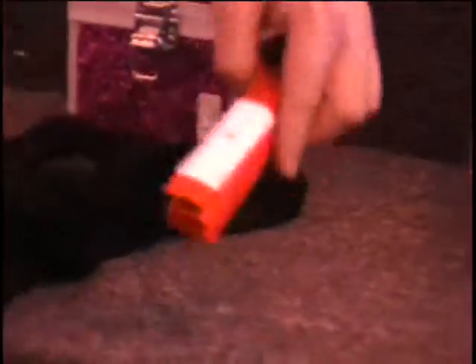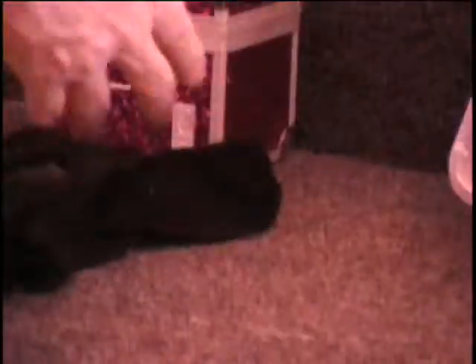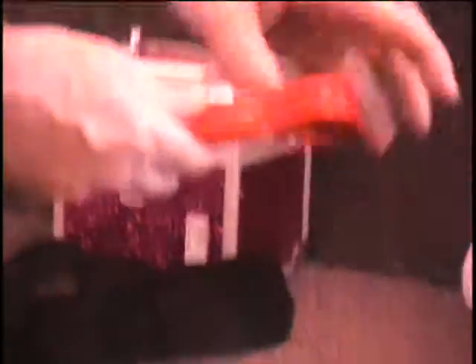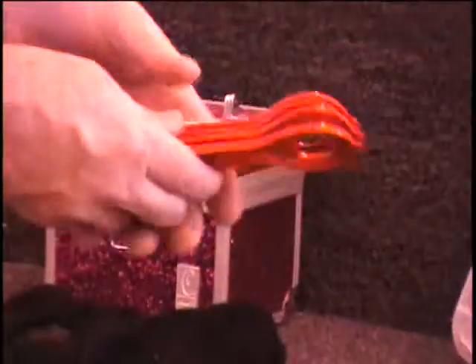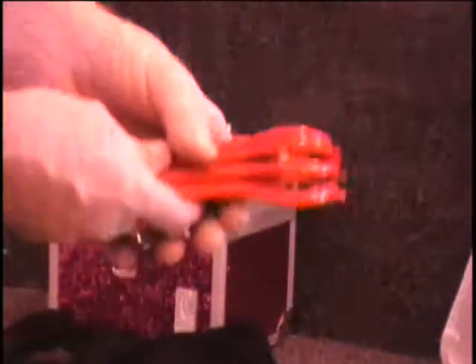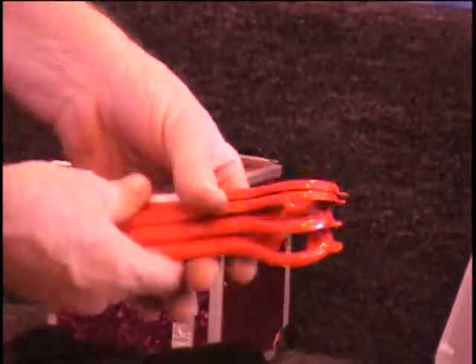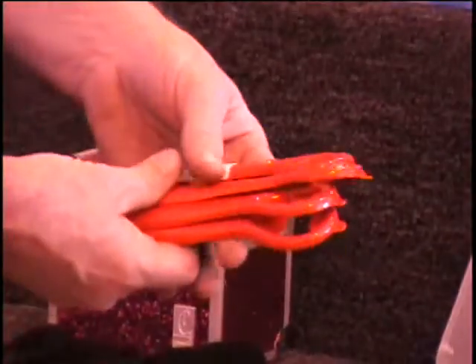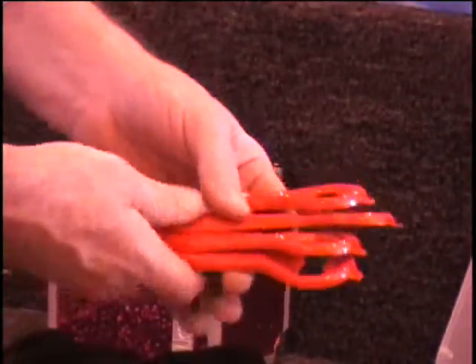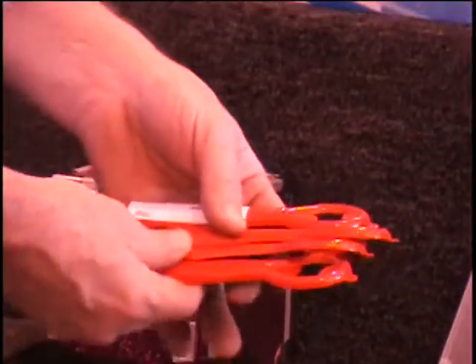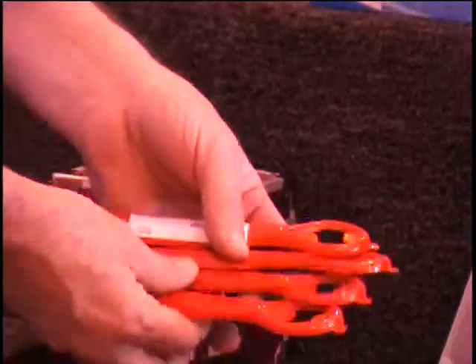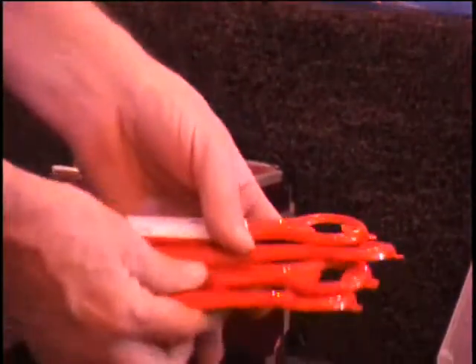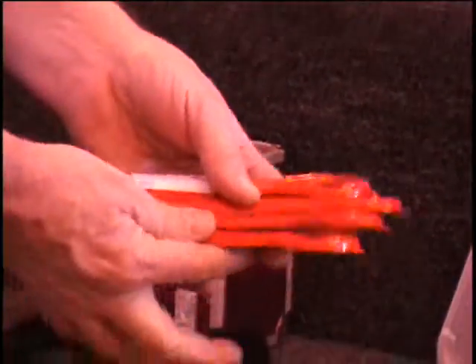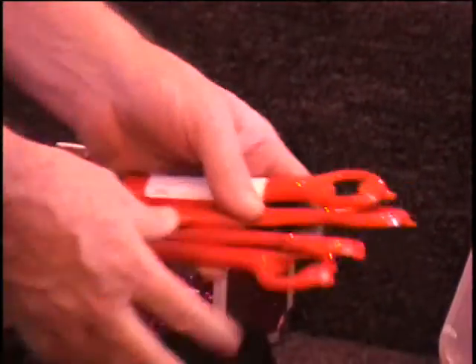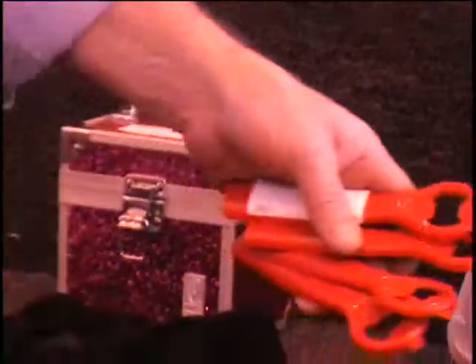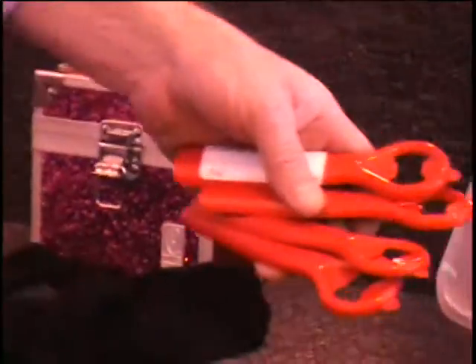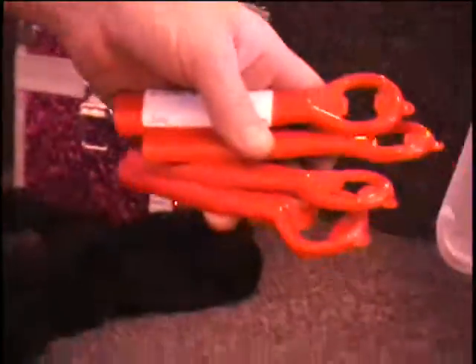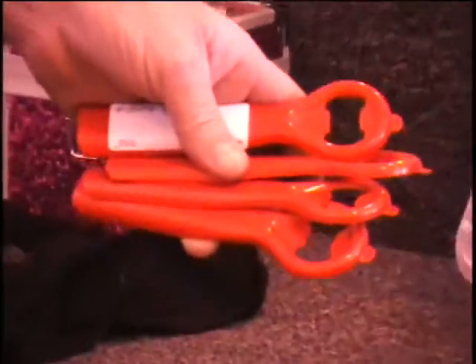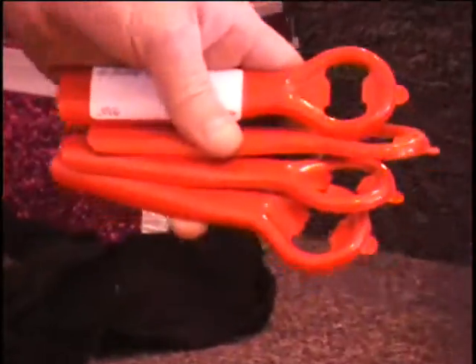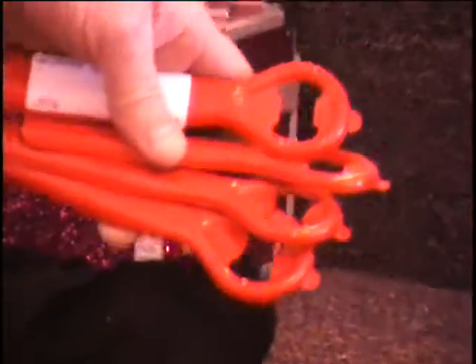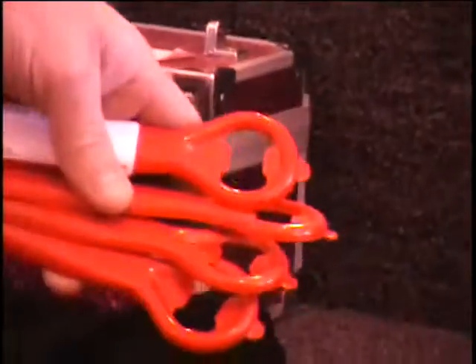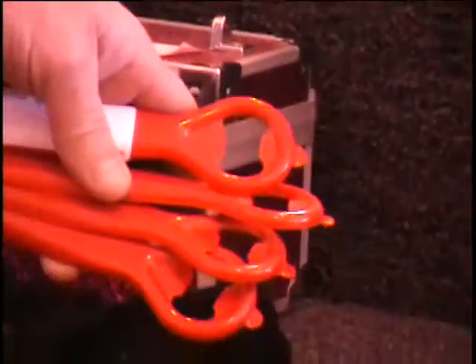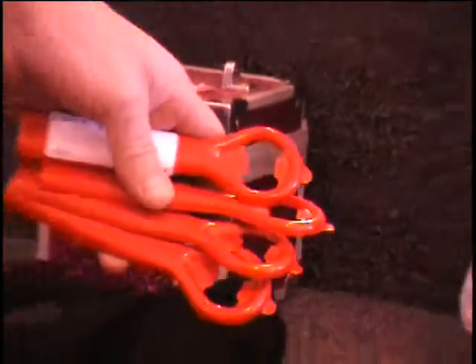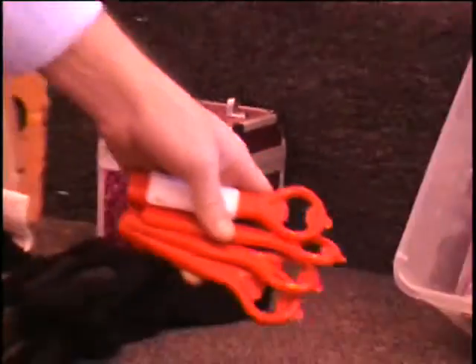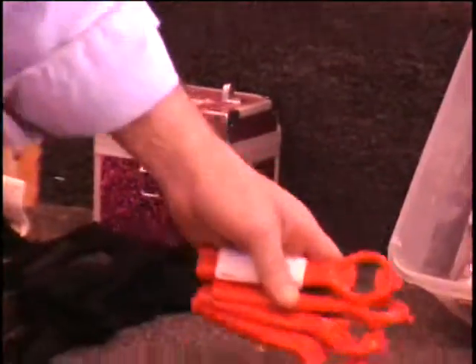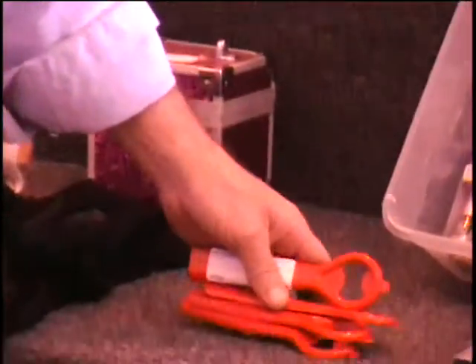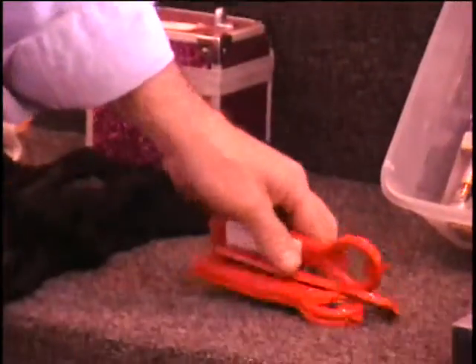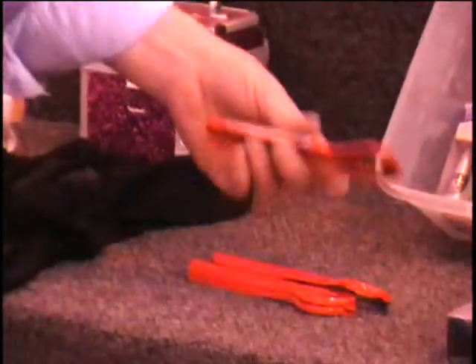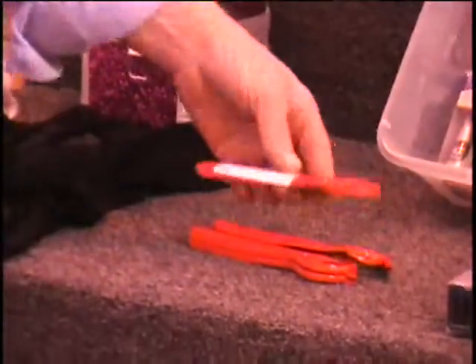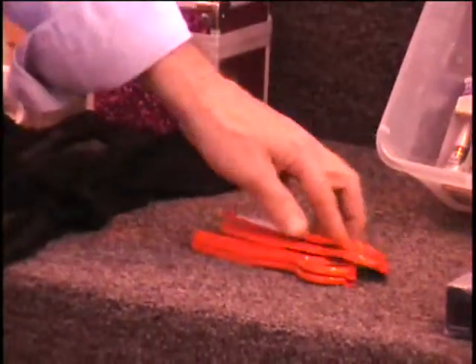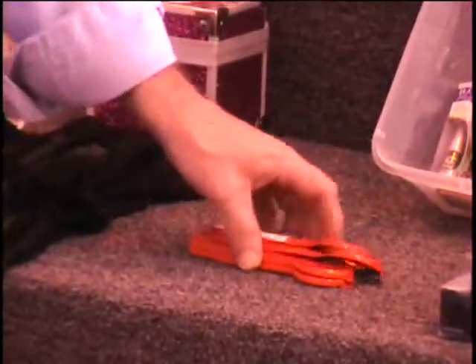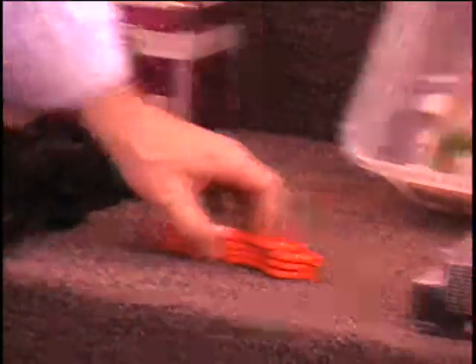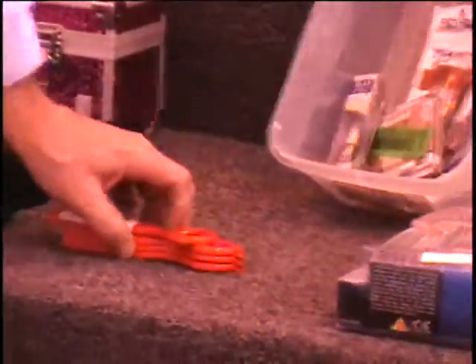I've got bottle openers for you. Made out of steel. They're bright red. Holiday season's coming up — that's a Christmas bottle opener, that's what it is. All four for one money.